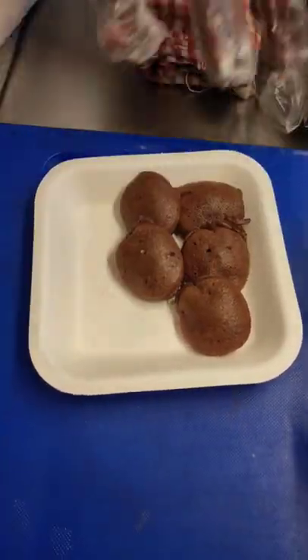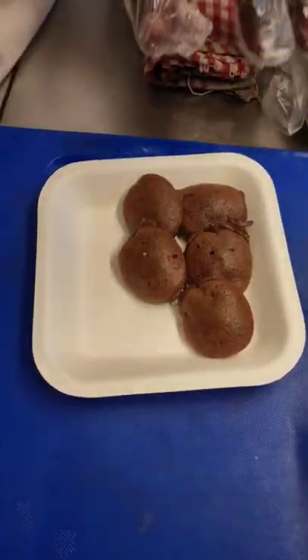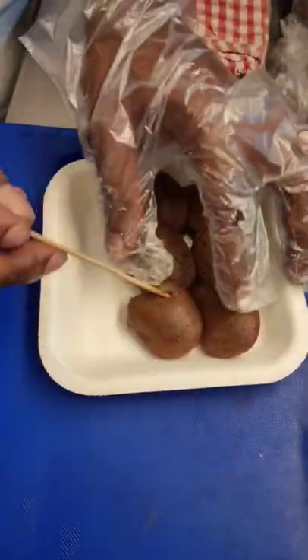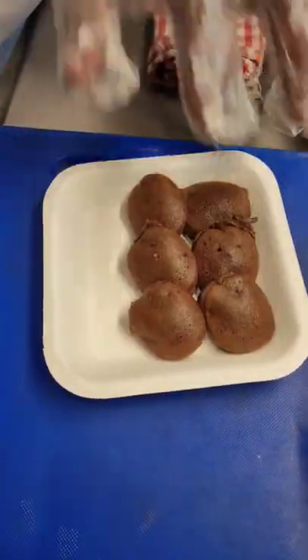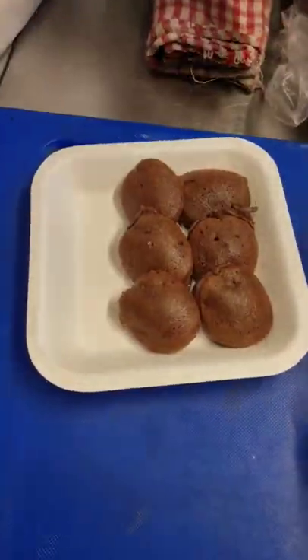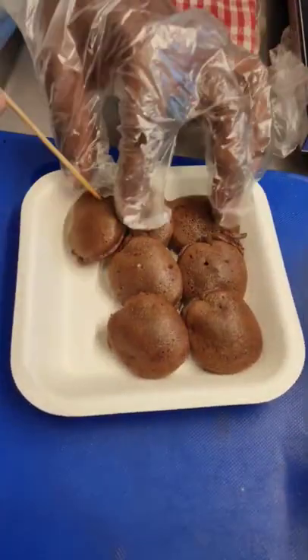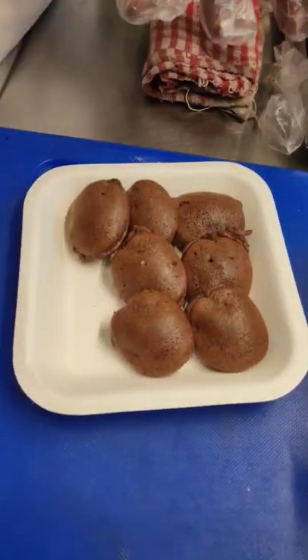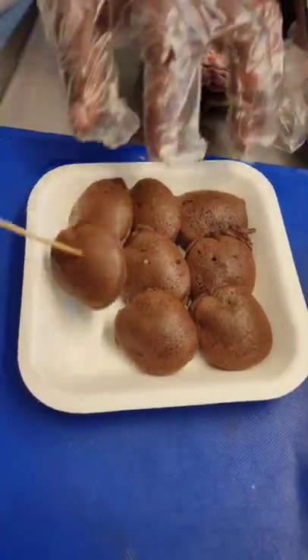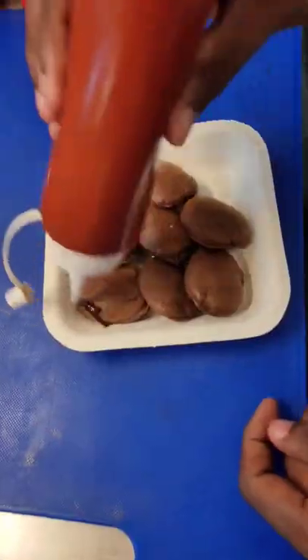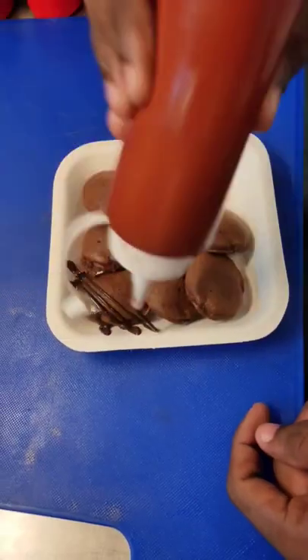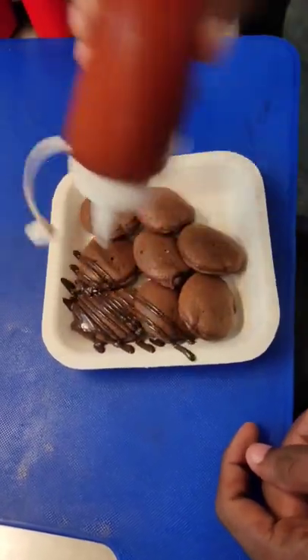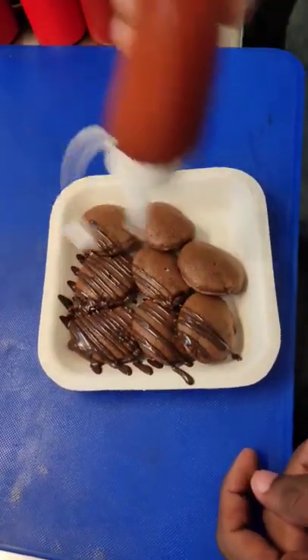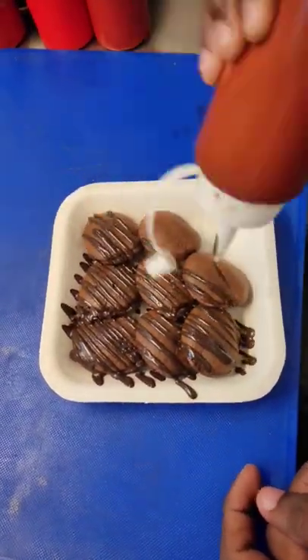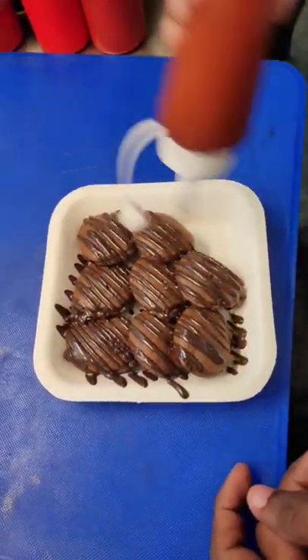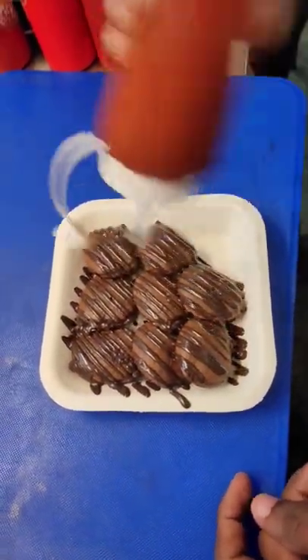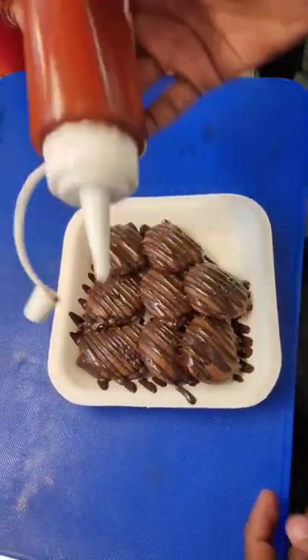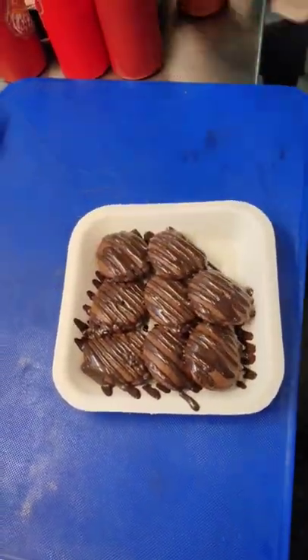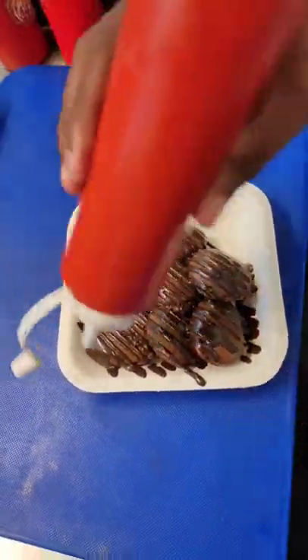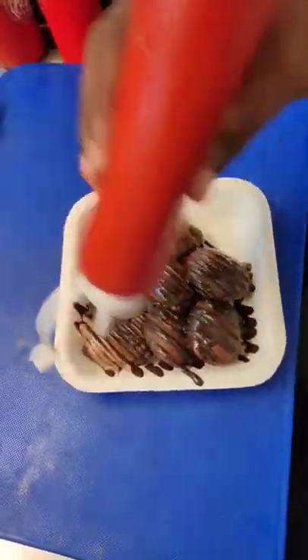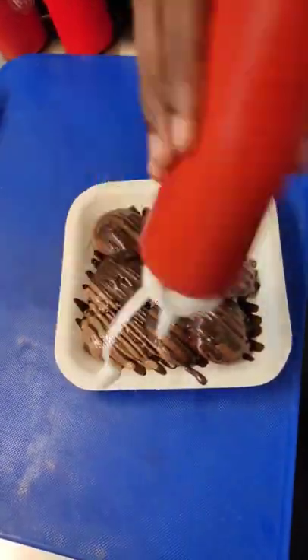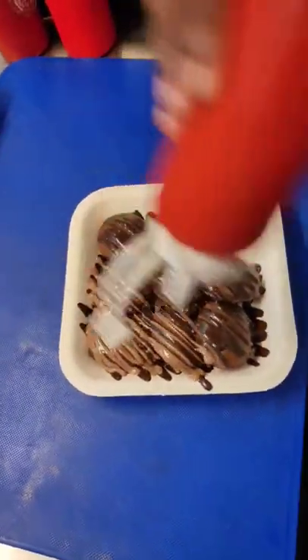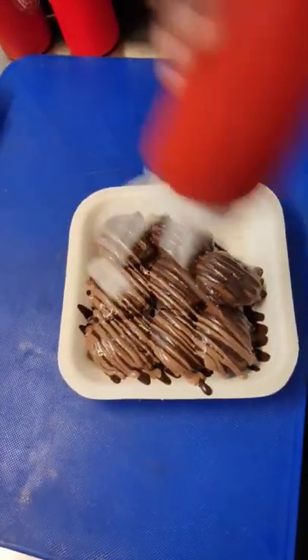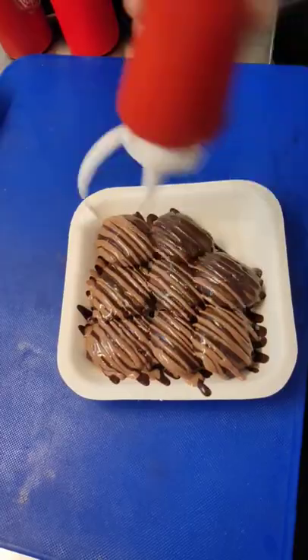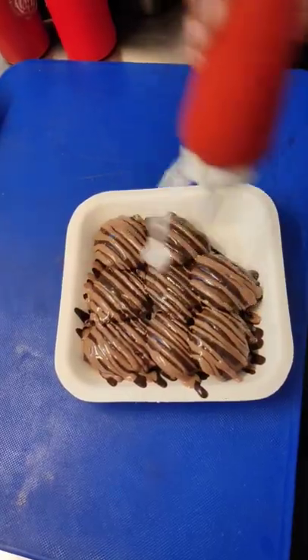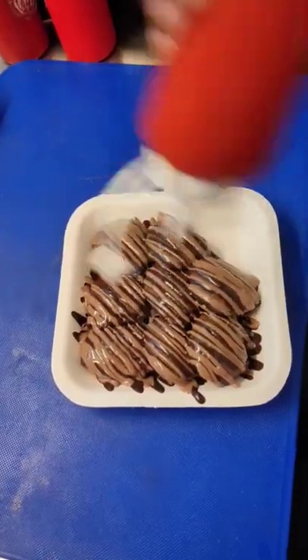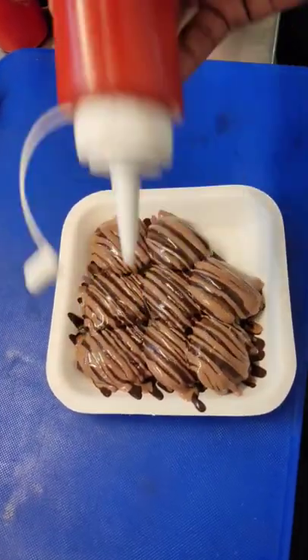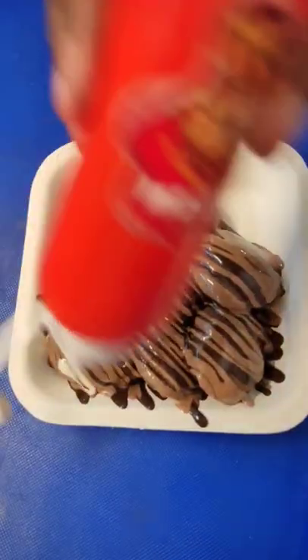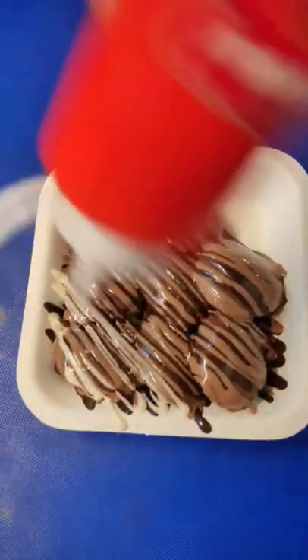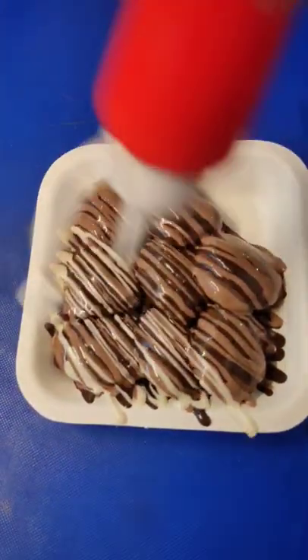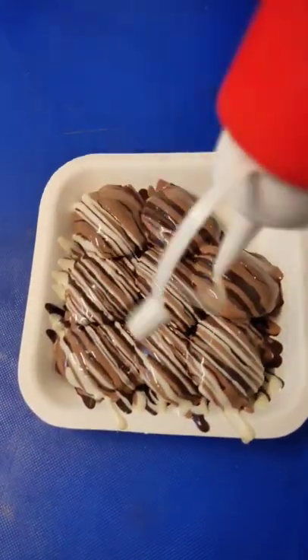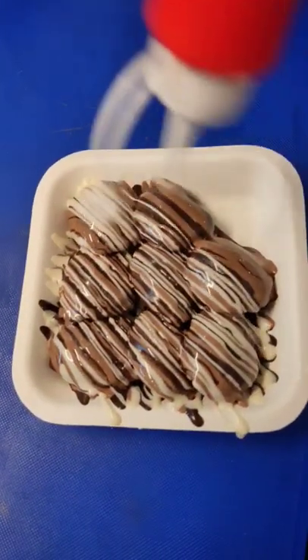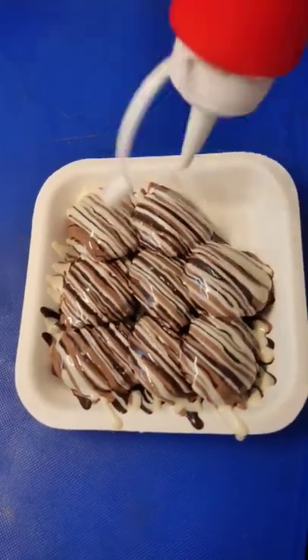So we're going to have one egg plate. Finally, the pancakes and this is dark chocolate. Next, we're going to have a coffee flavor layer. The cream is done in a white color for a little bit.